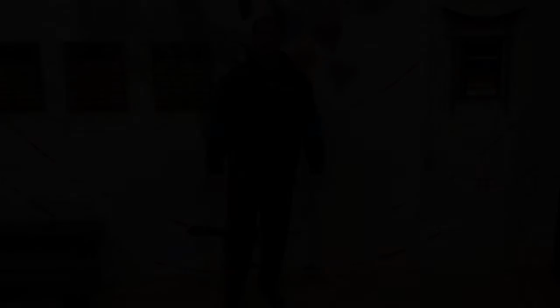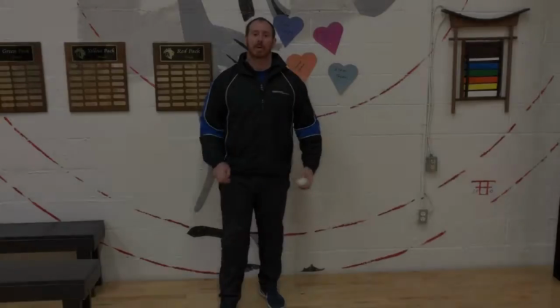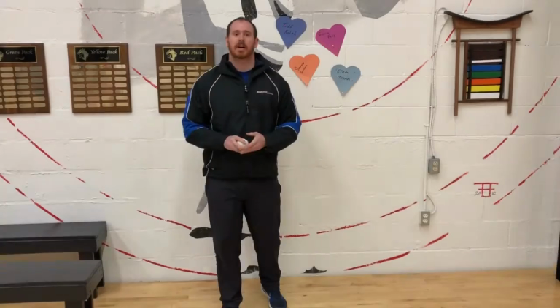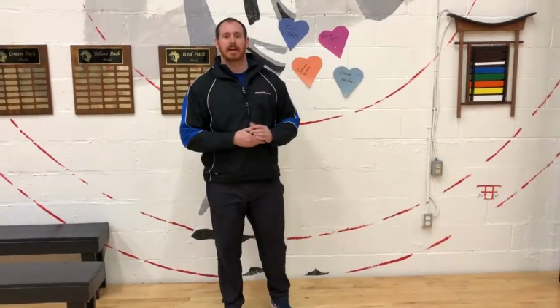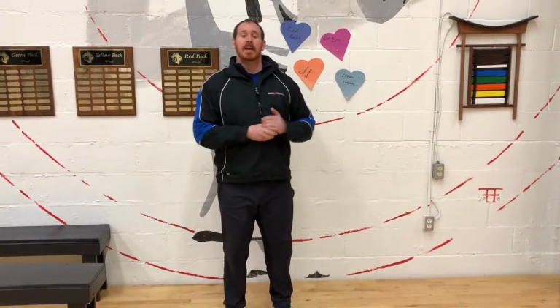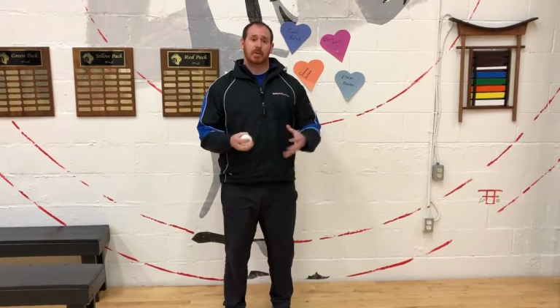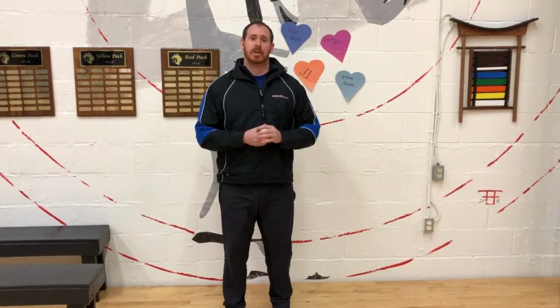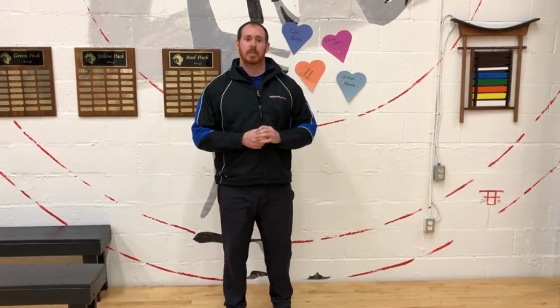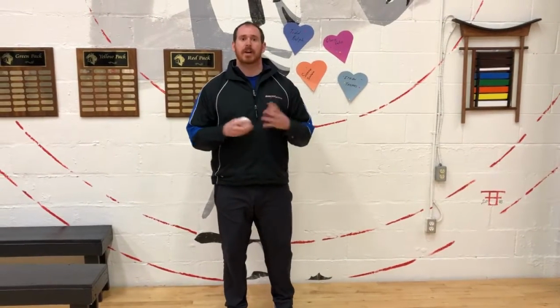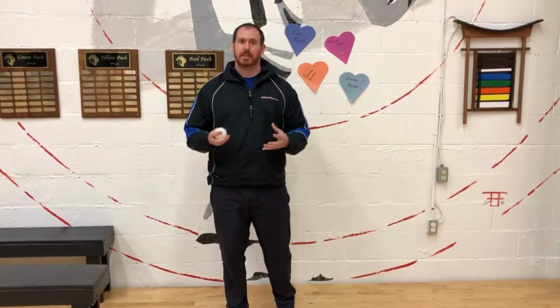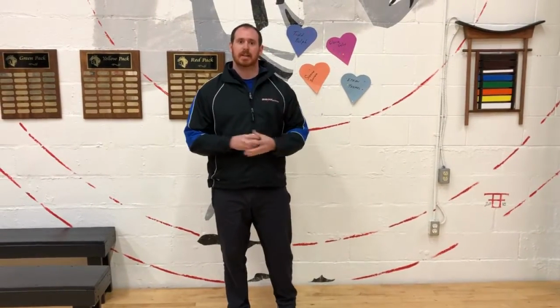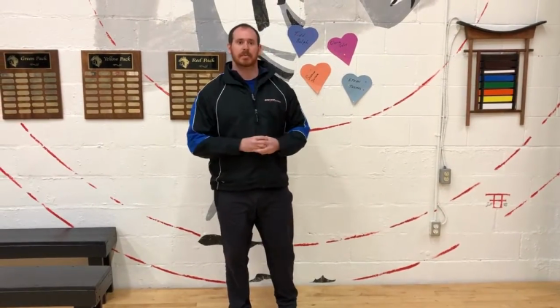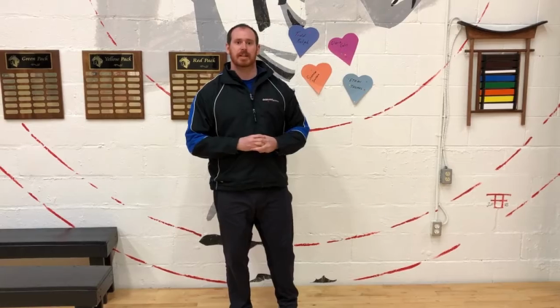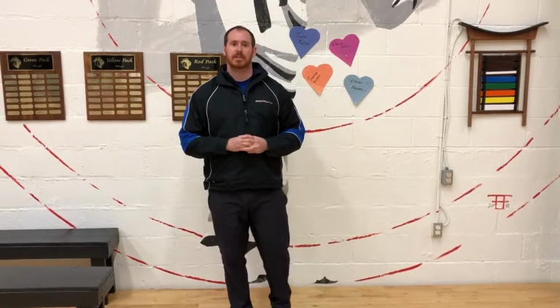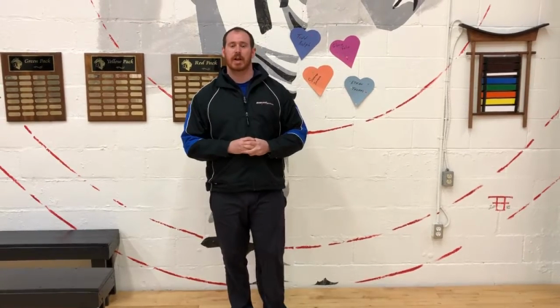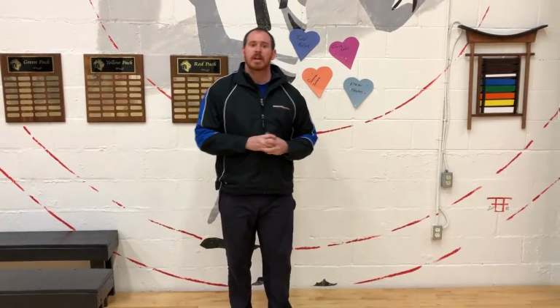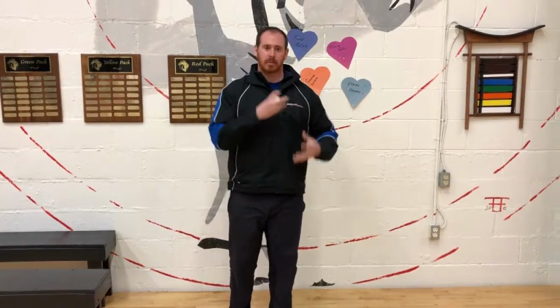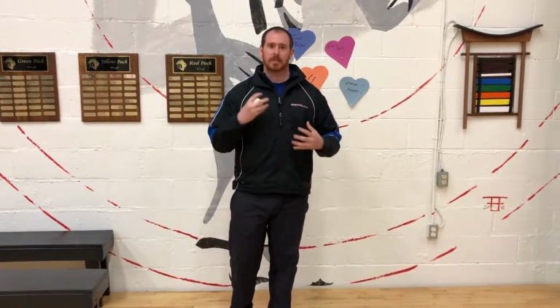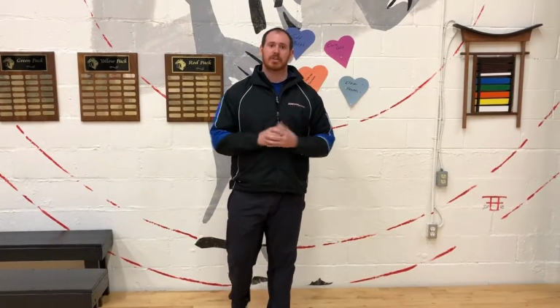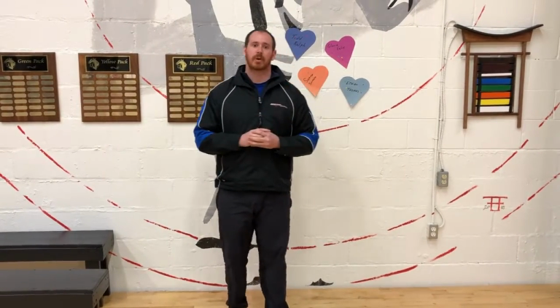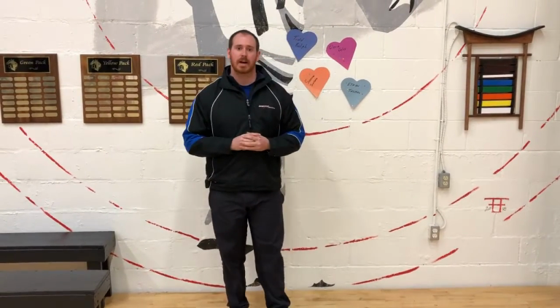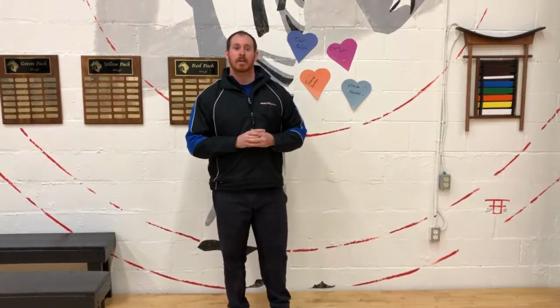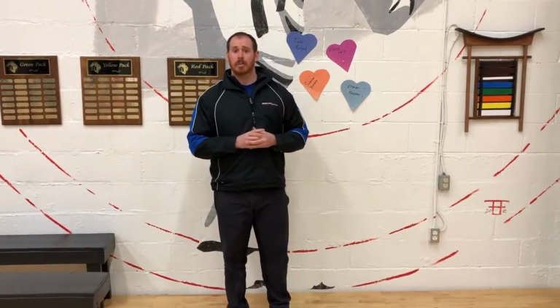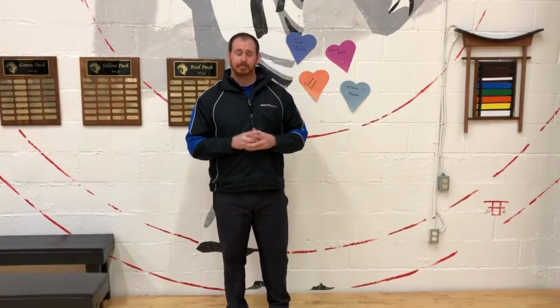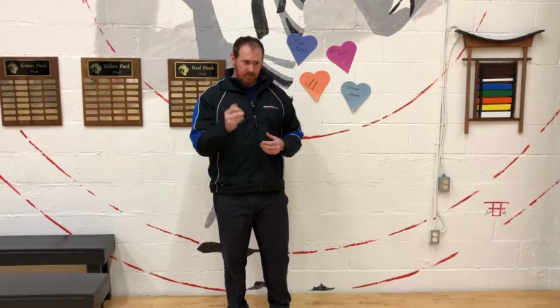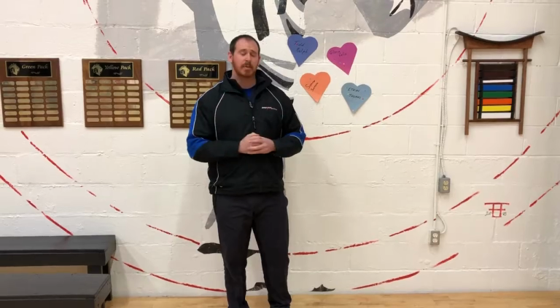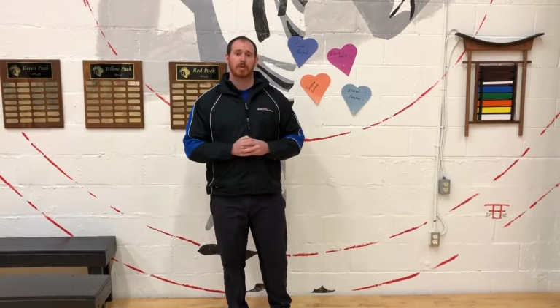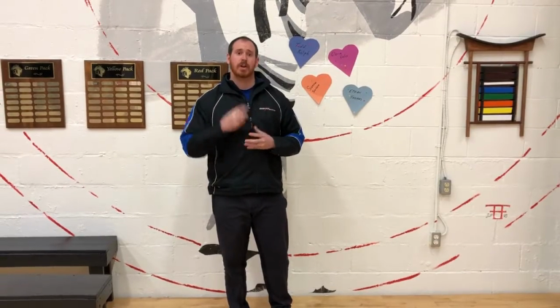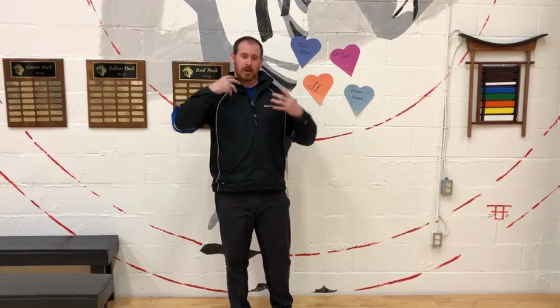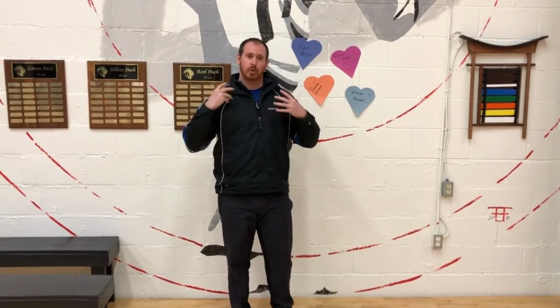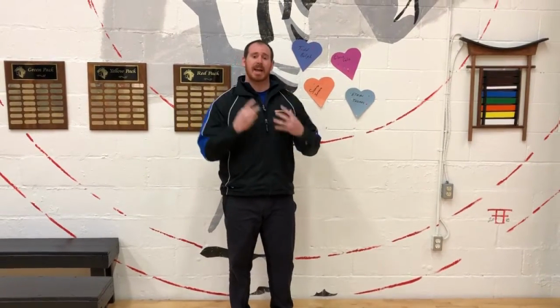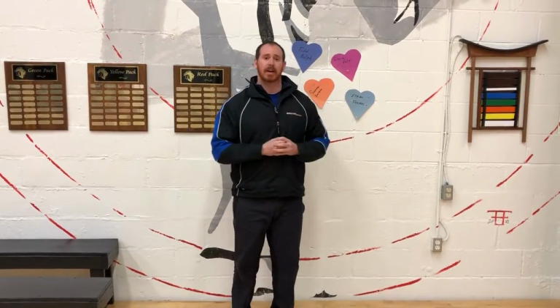Hey everyone, Eric from BodyFit again. This week we're going to talk about myofascial release and a couple different techniques you can utilize to help release some of the tension throughout your body. Today we're going to focus on the shoulders and neck area.